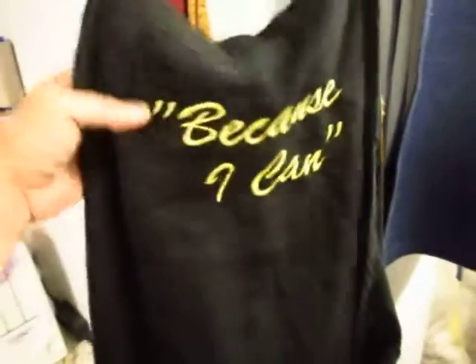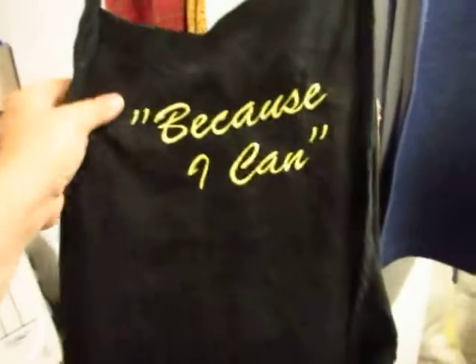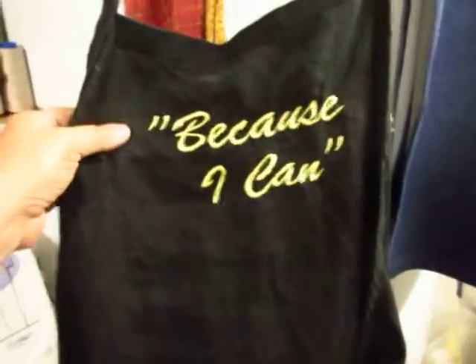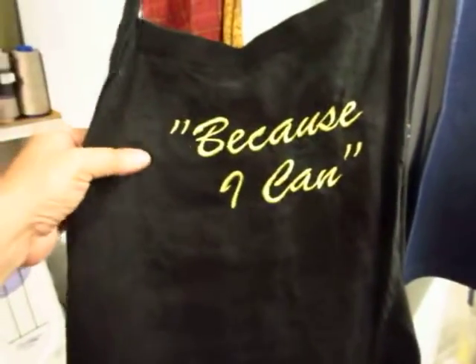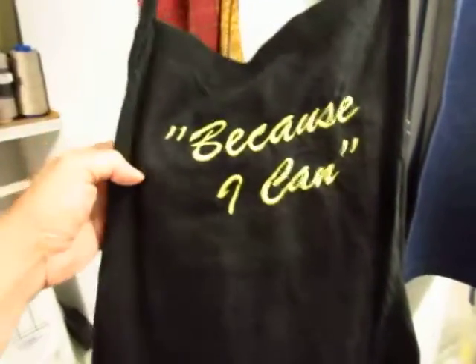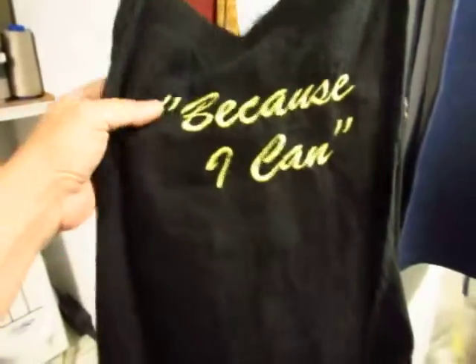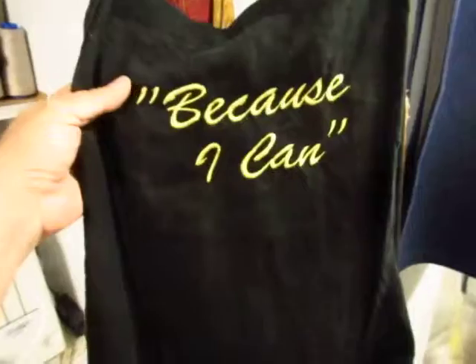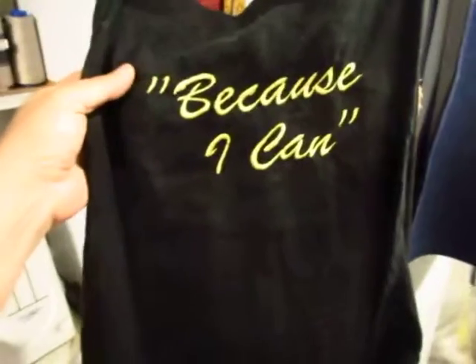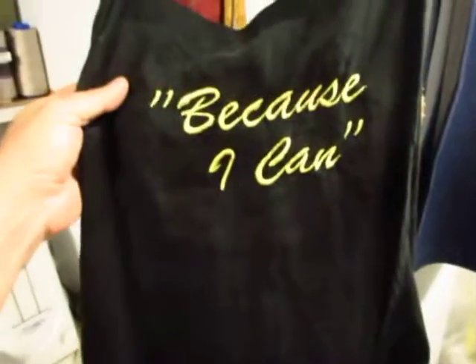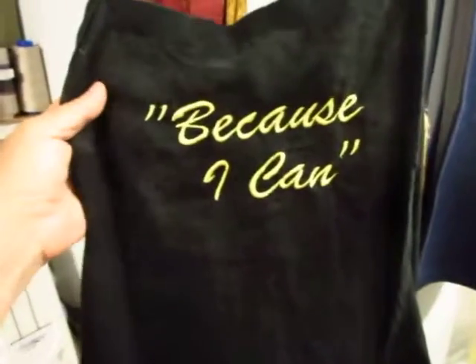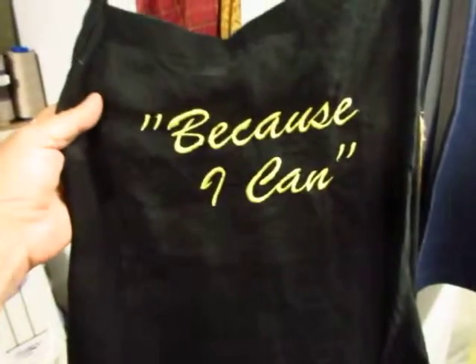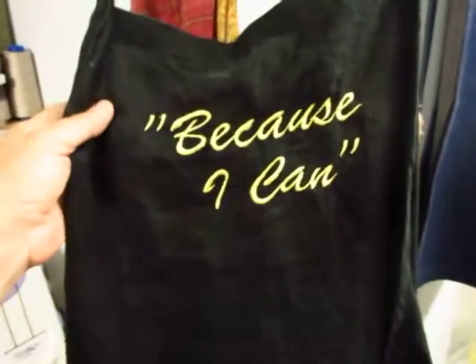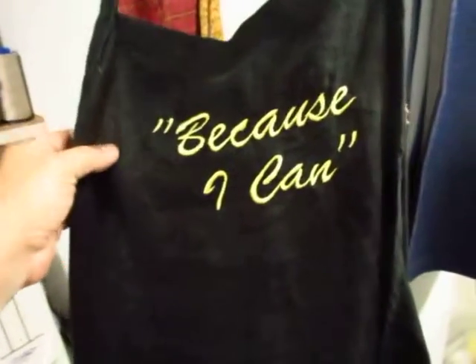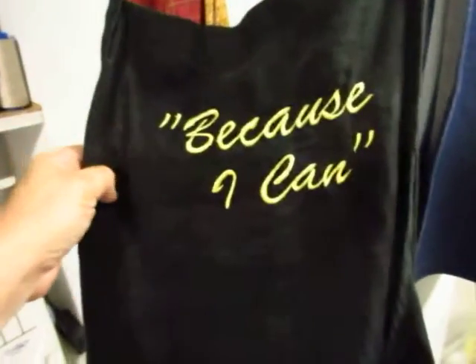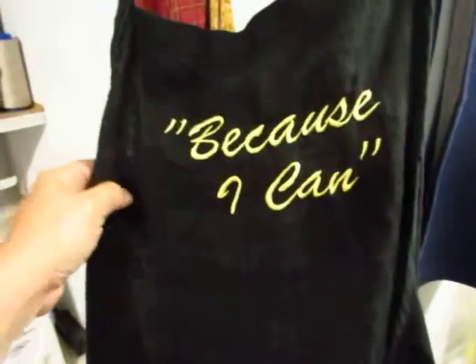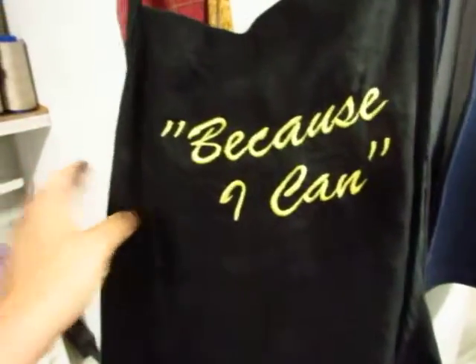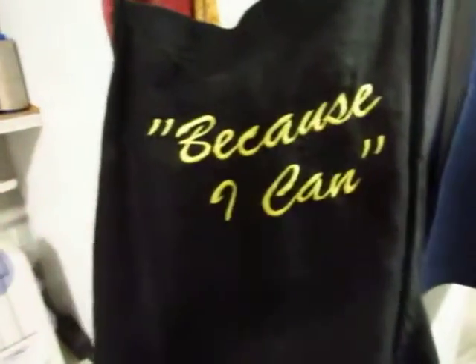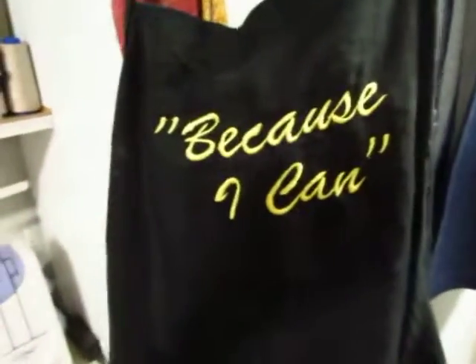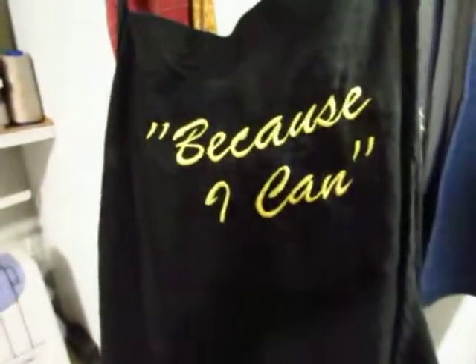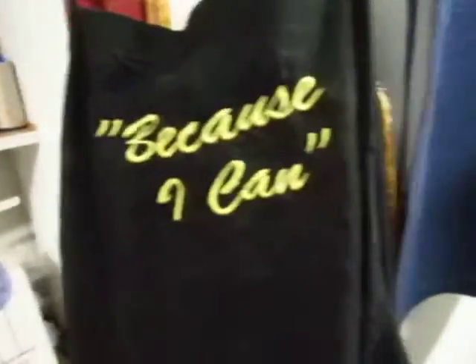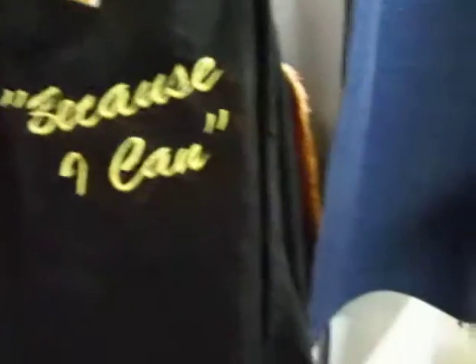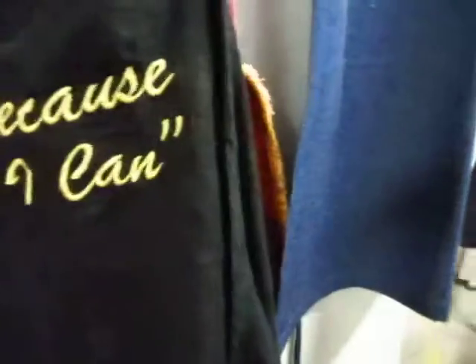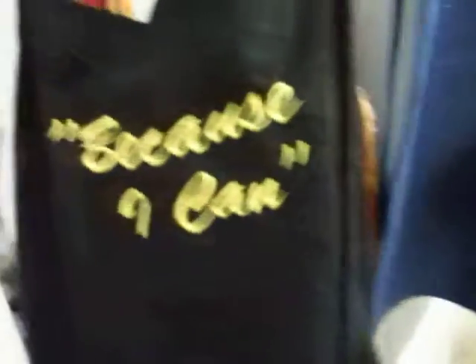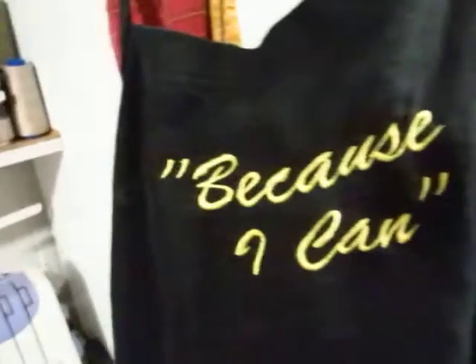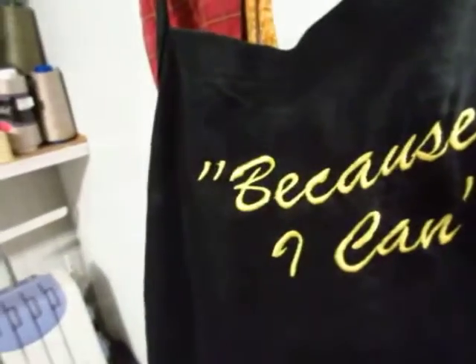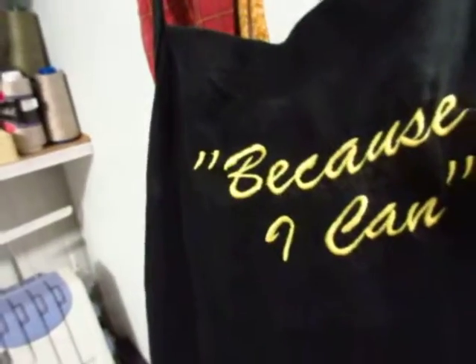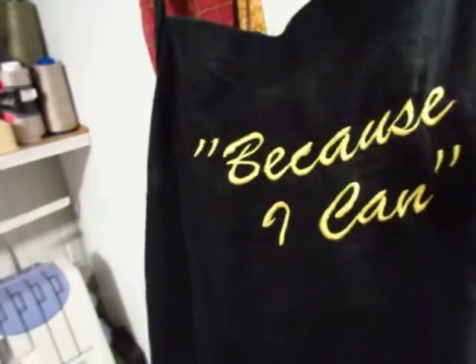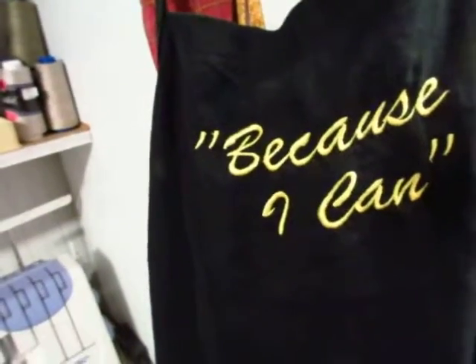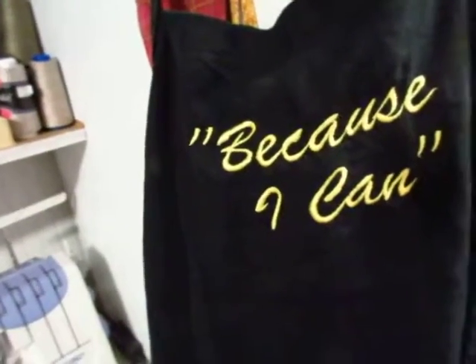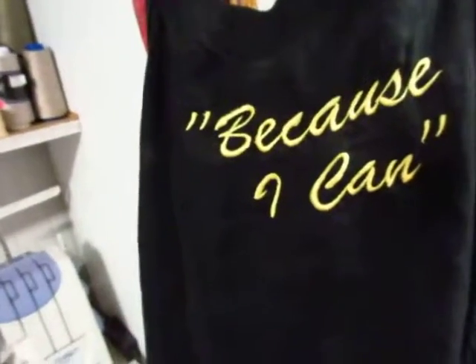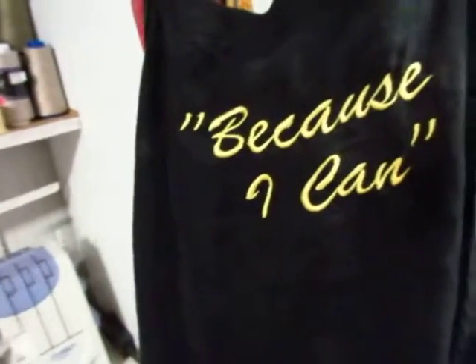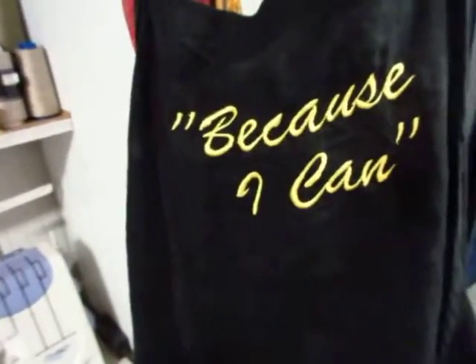This is another black apron — it's got 'because I can' on there. We're getting that one worked up to get it put on Amazon for one of our artists that wants to get that put up.